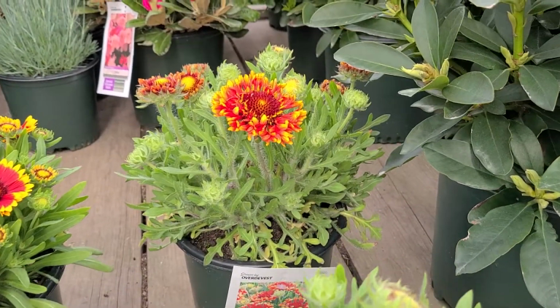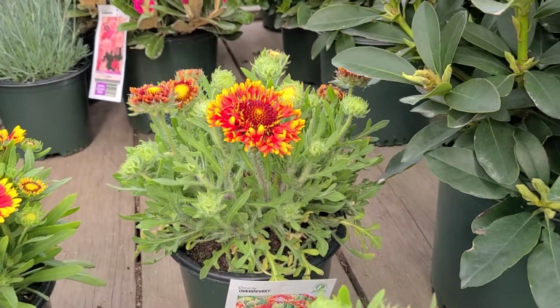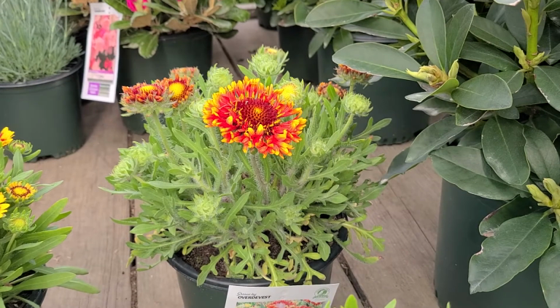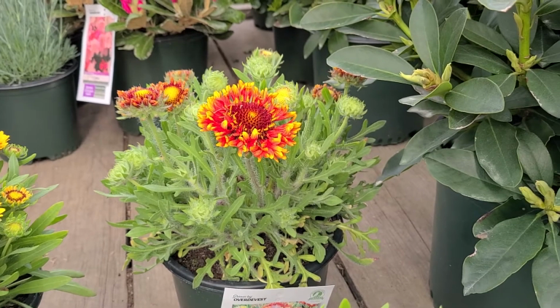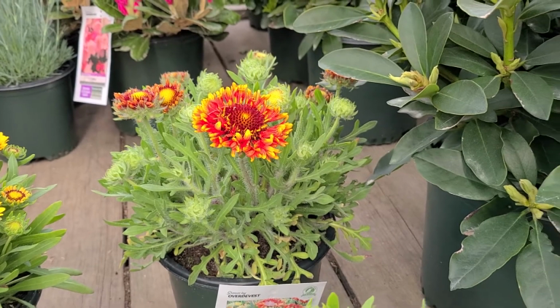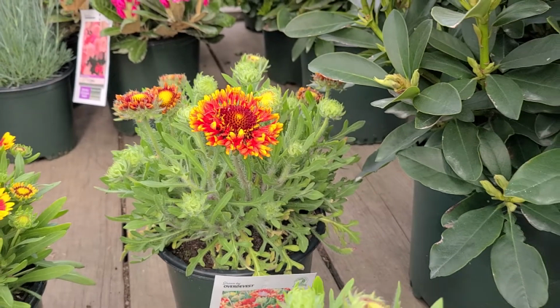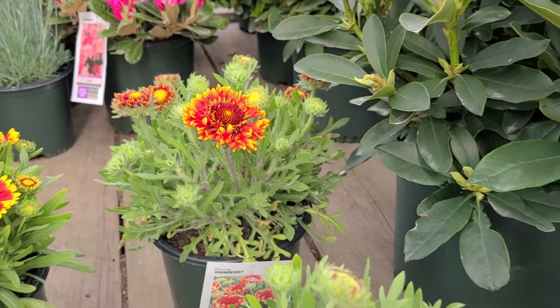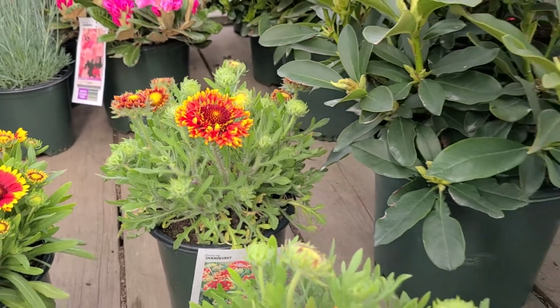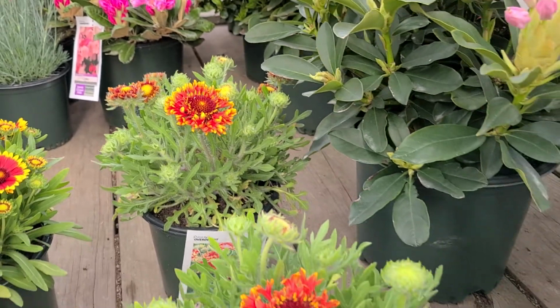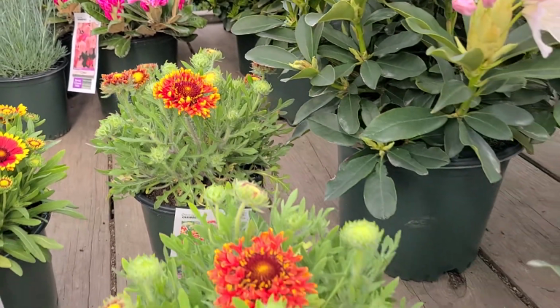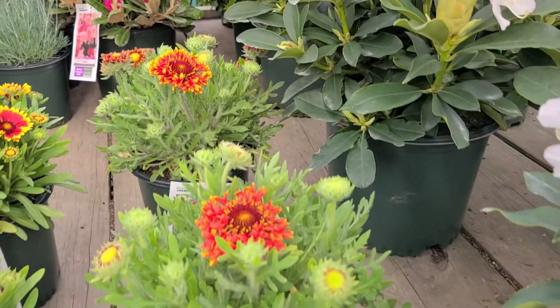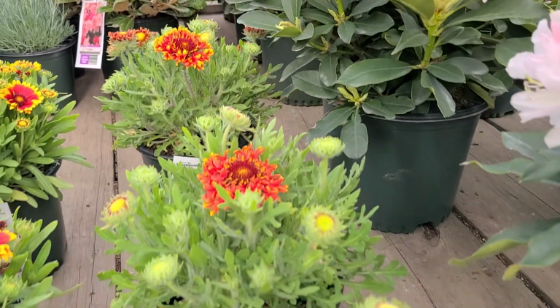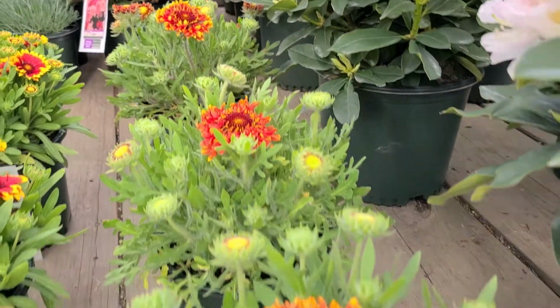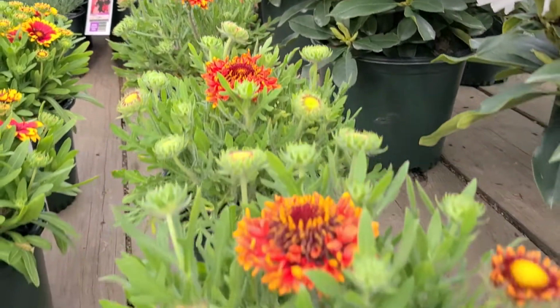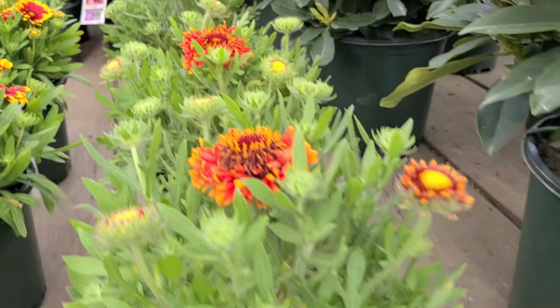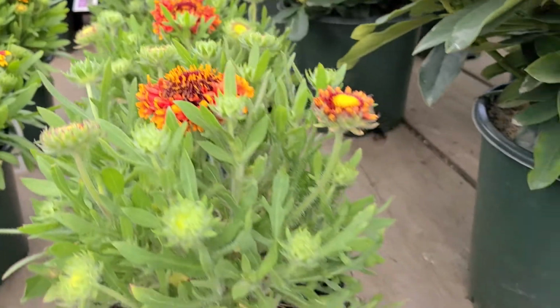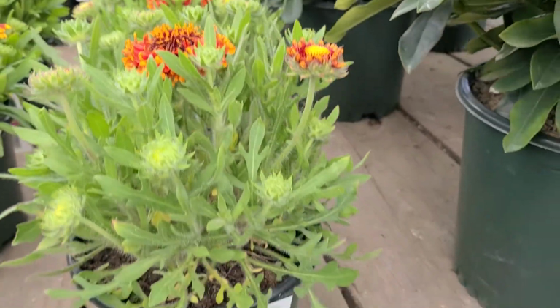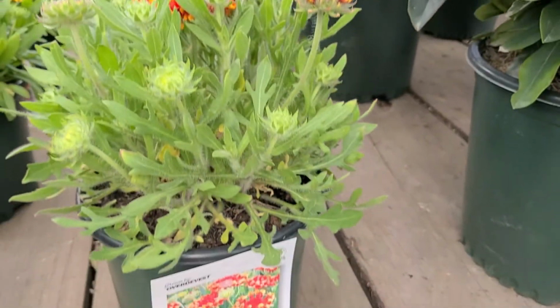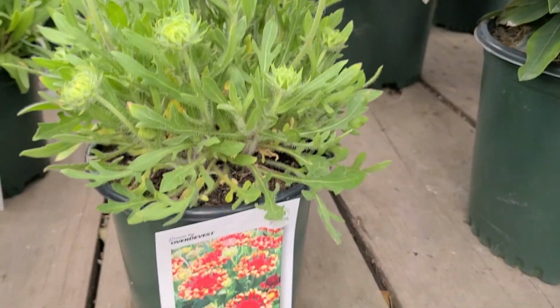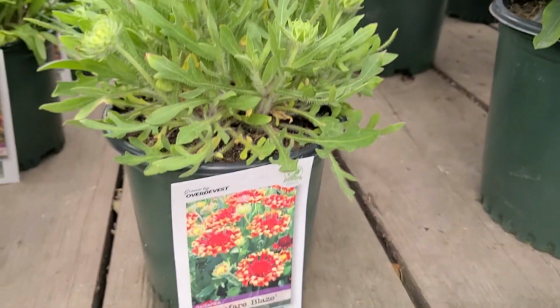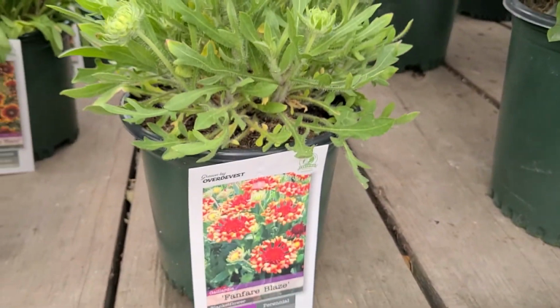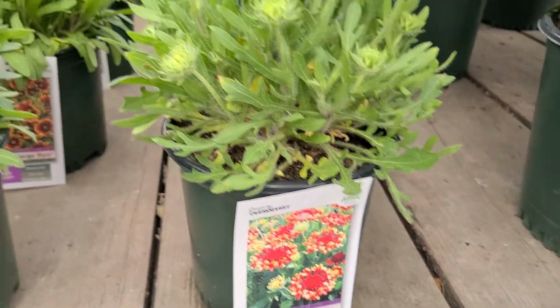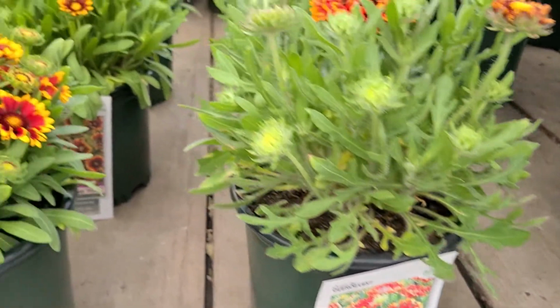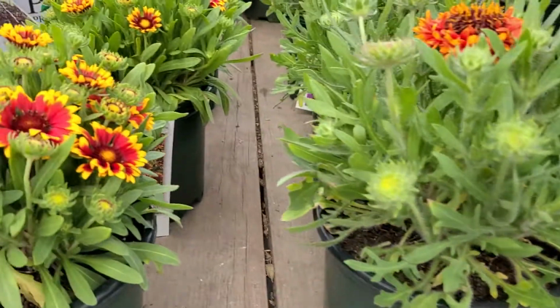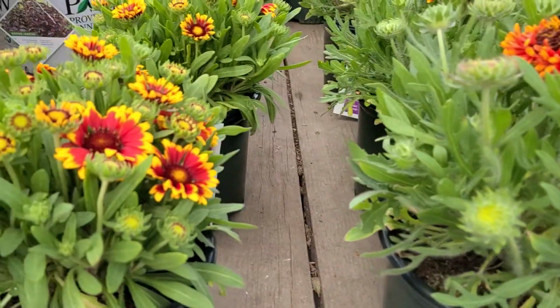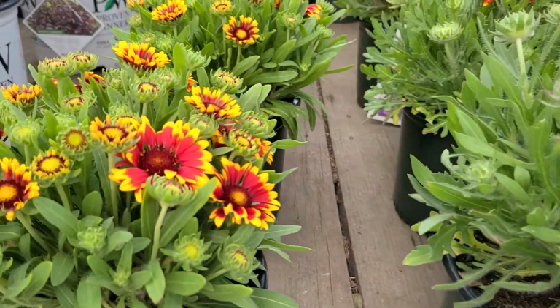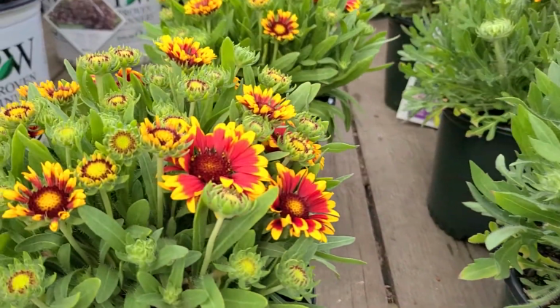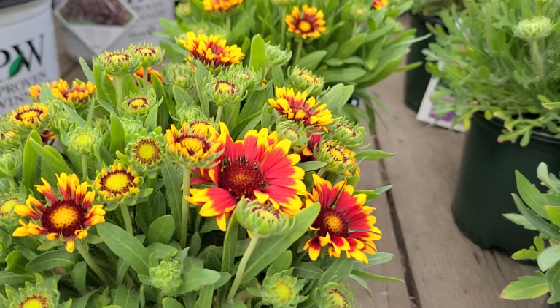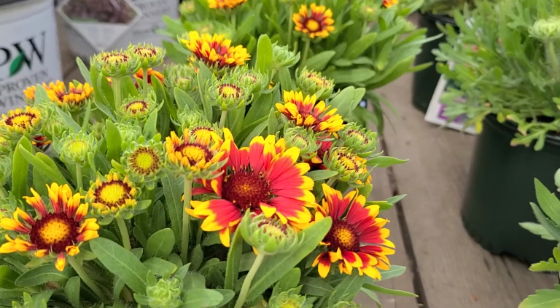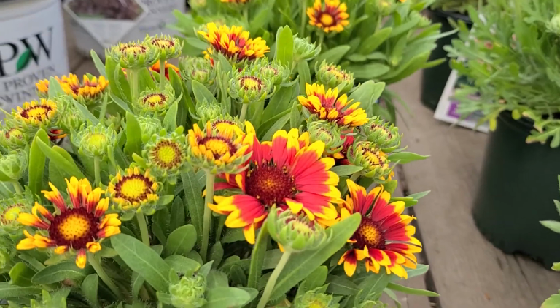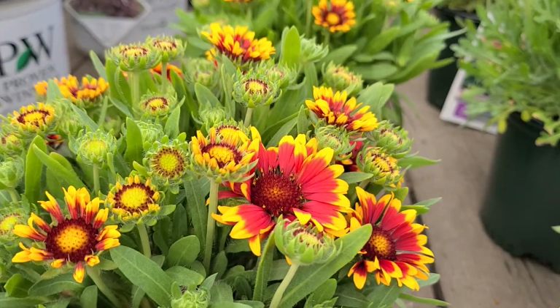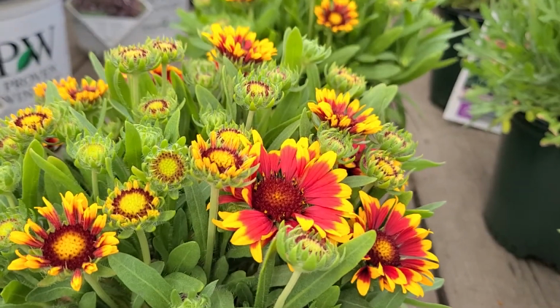Take for example this lovely variety of the blanket flower known as Gaillardia 'Fanfare Blaze.' This is what normal Gallardias, or blanket flowers, look like.